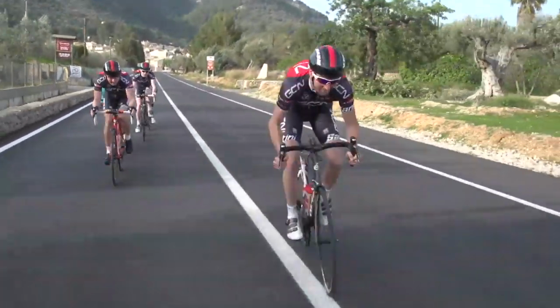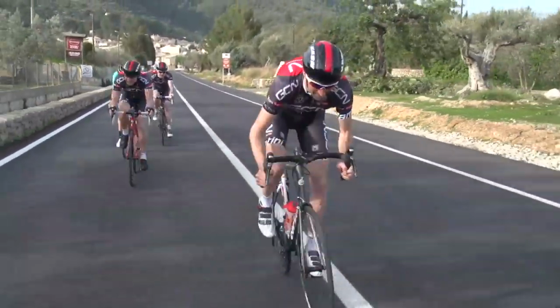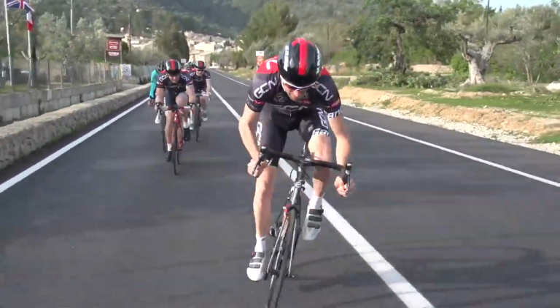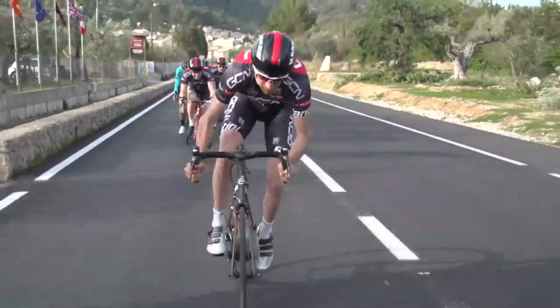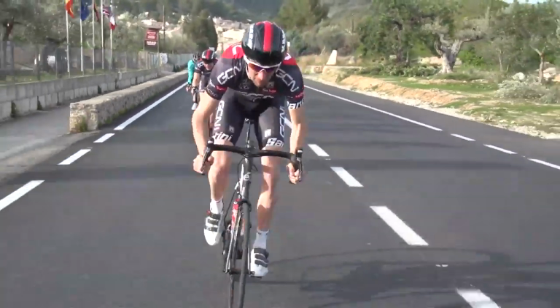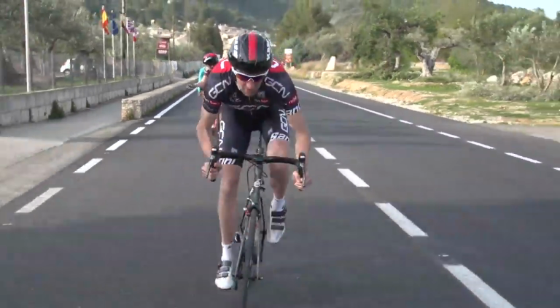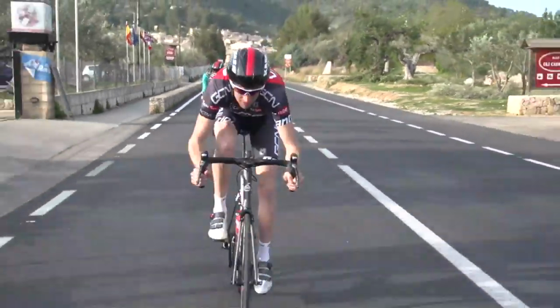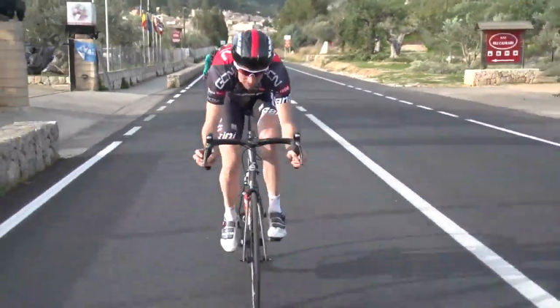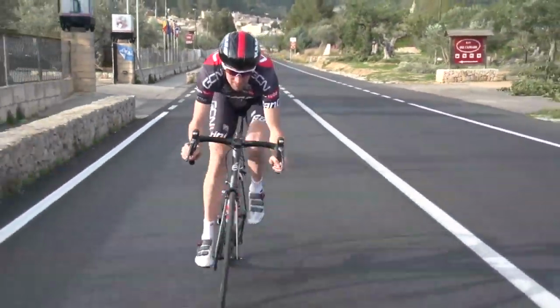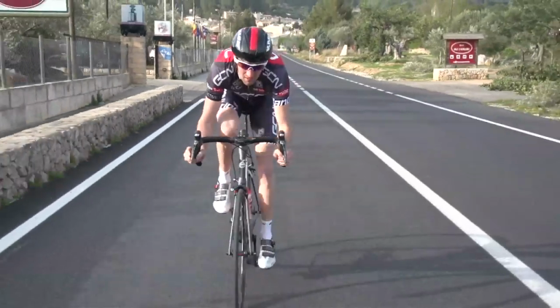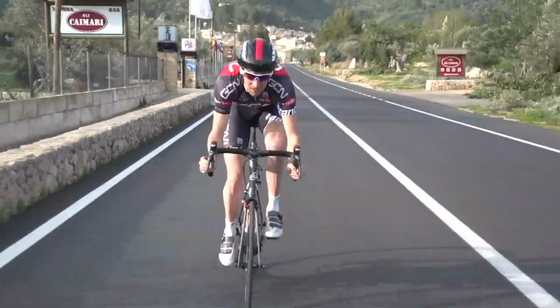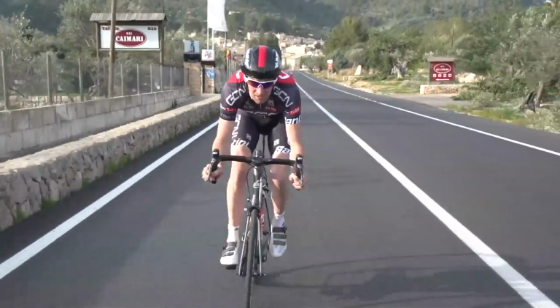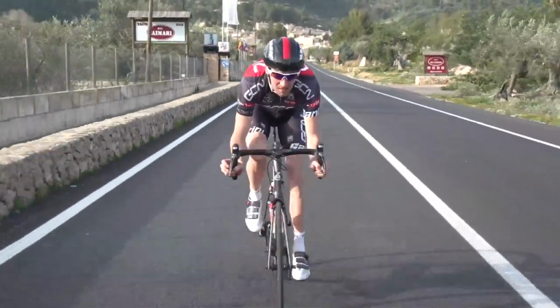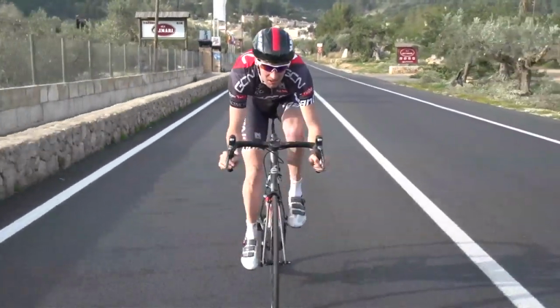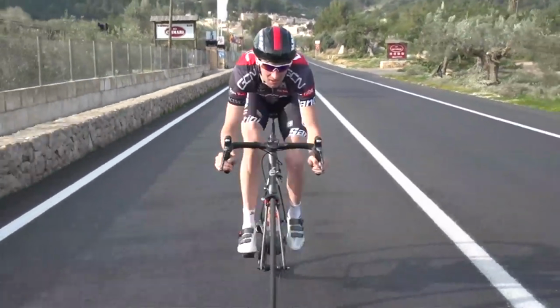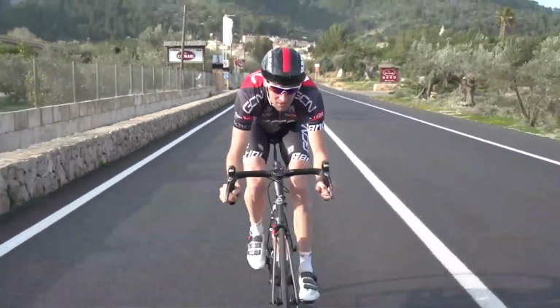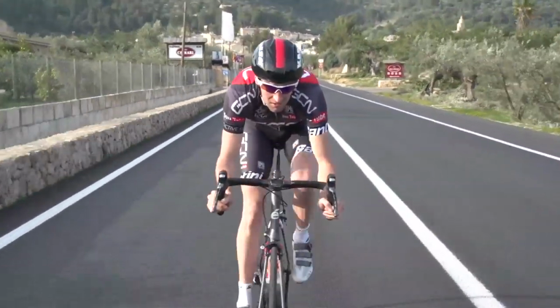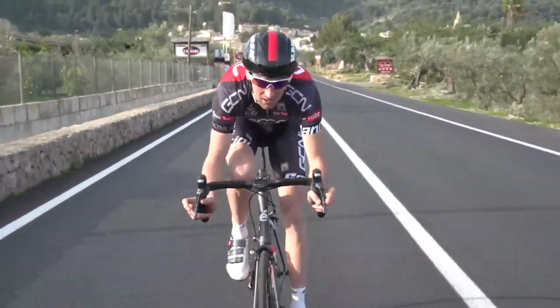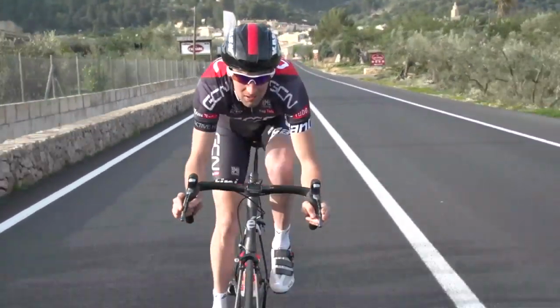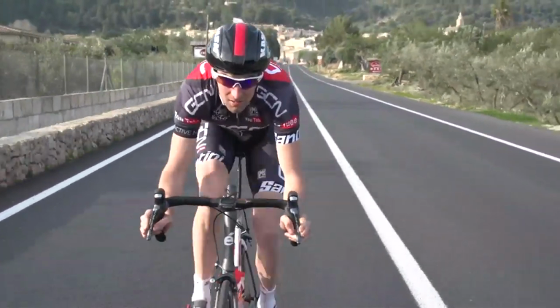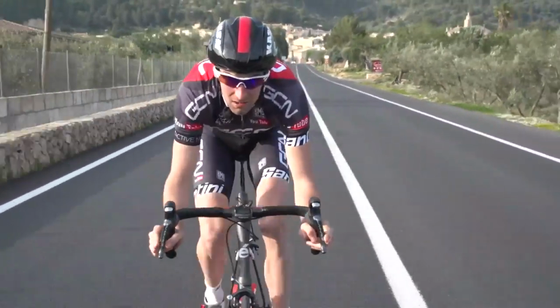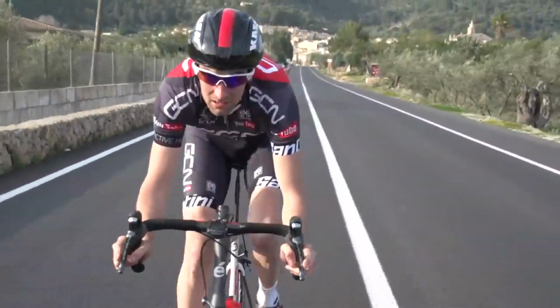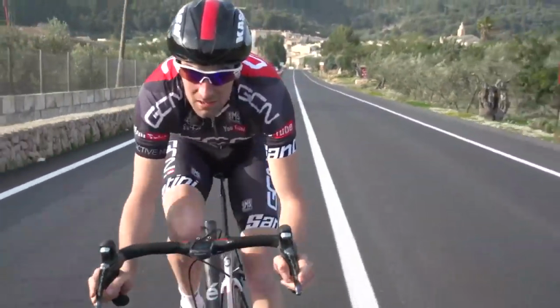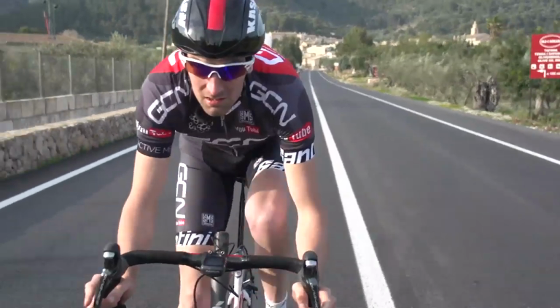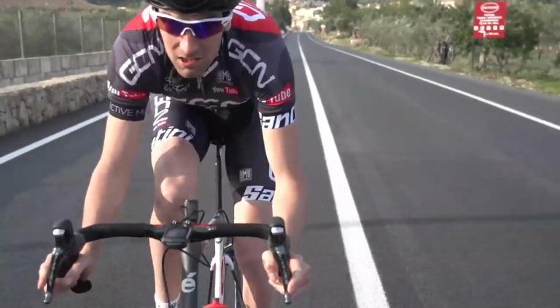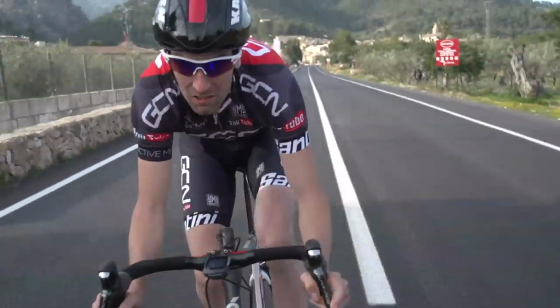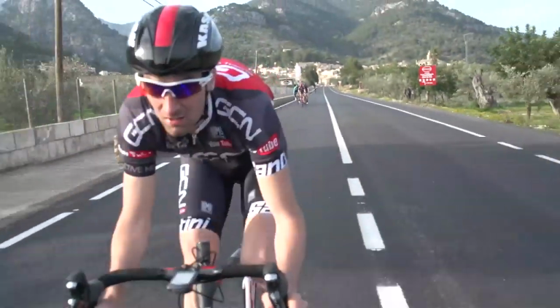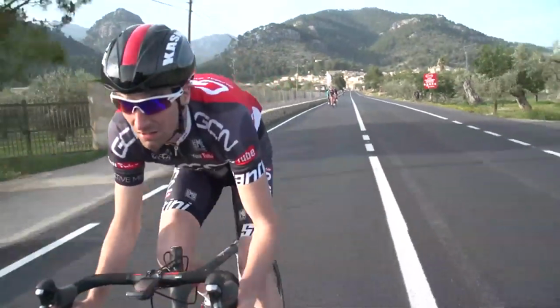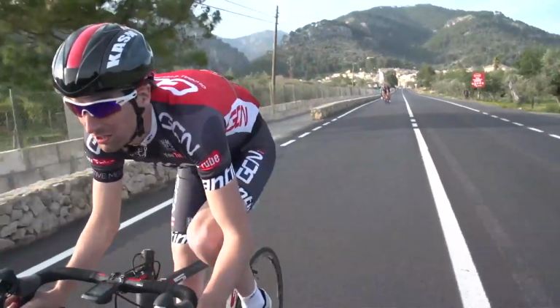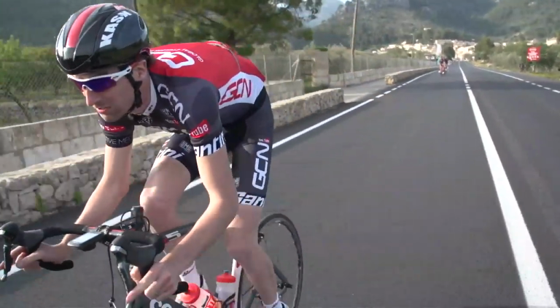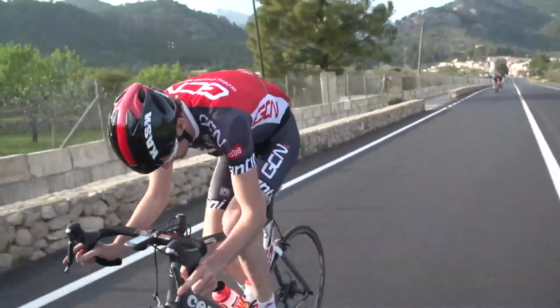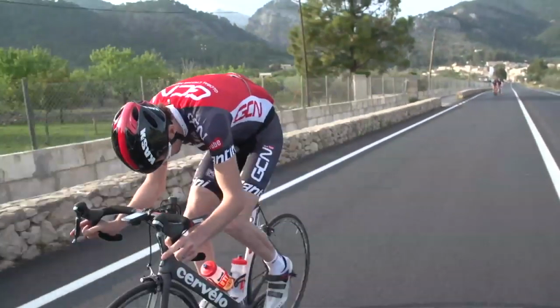Stay in the slipstream as long as you can before attacking from behind another rider in an all-out sprint. Utilise the momentum the descent has gifted you to maximal effect. You should open a gap up immediately.